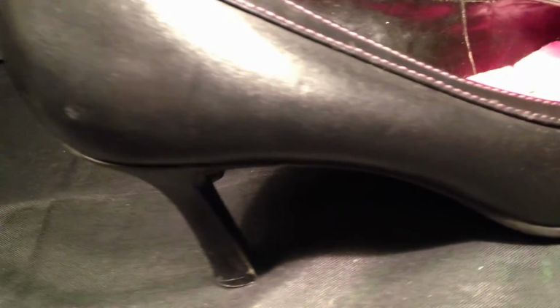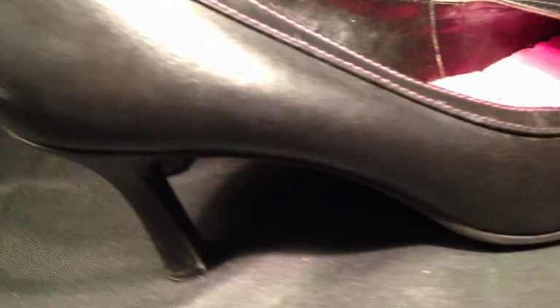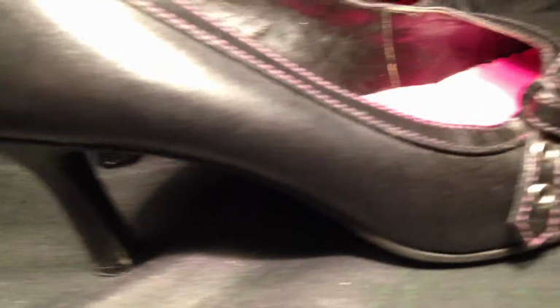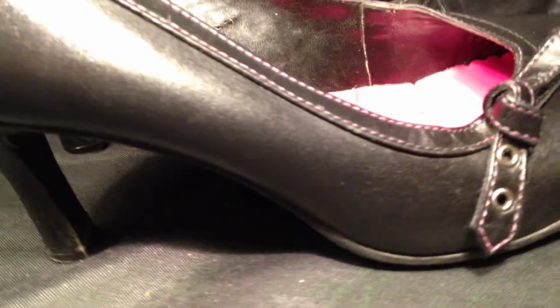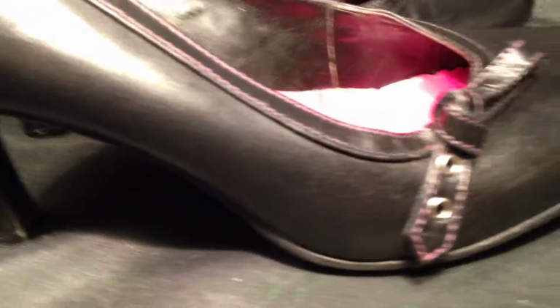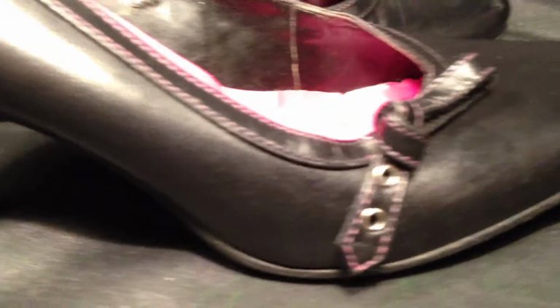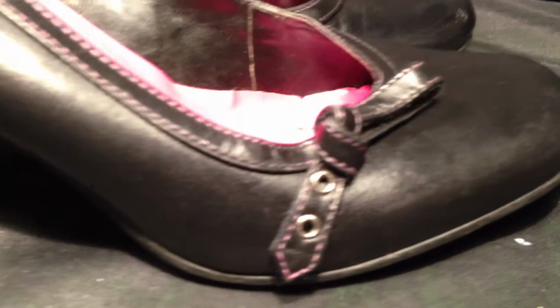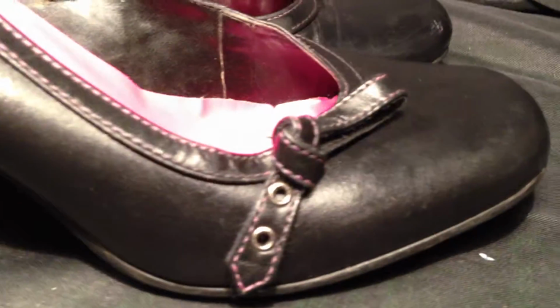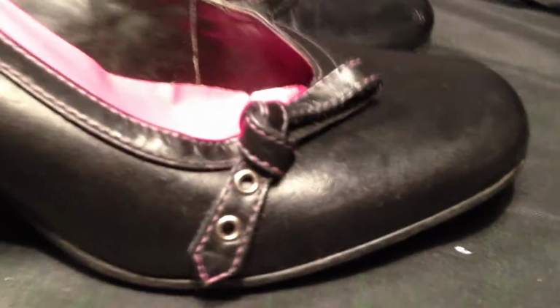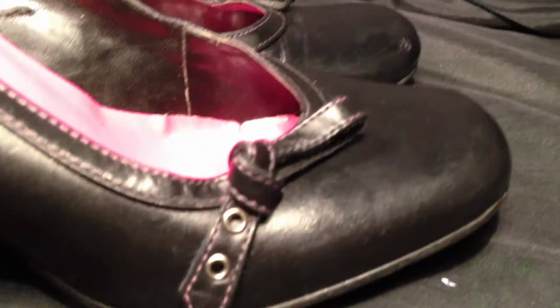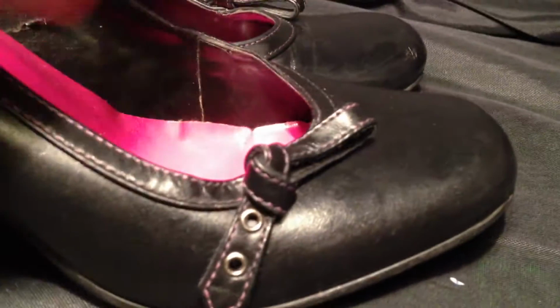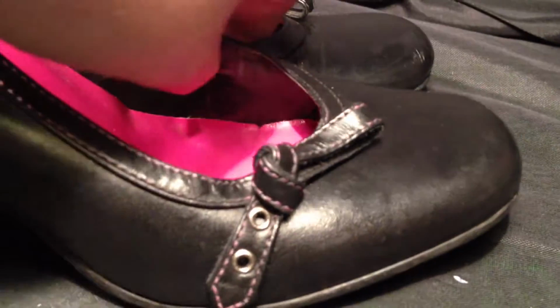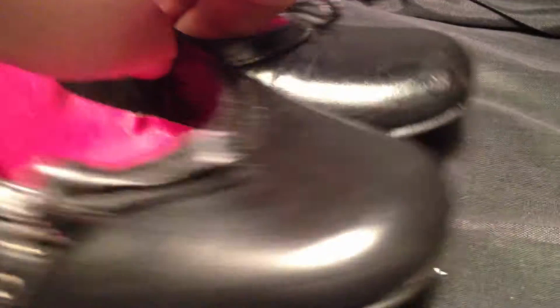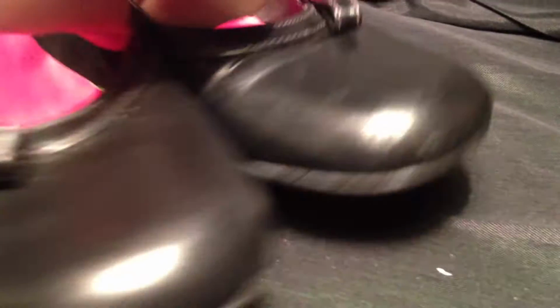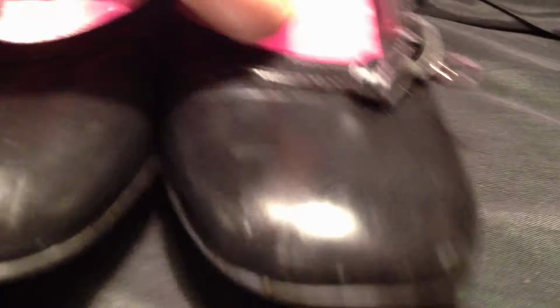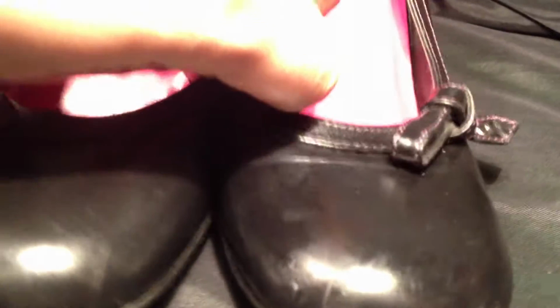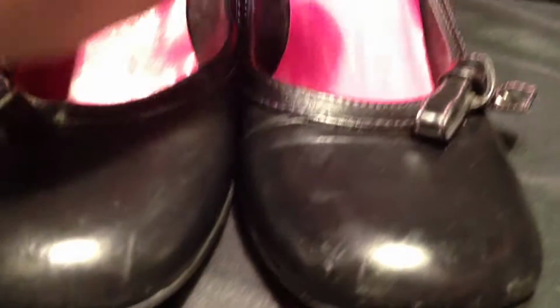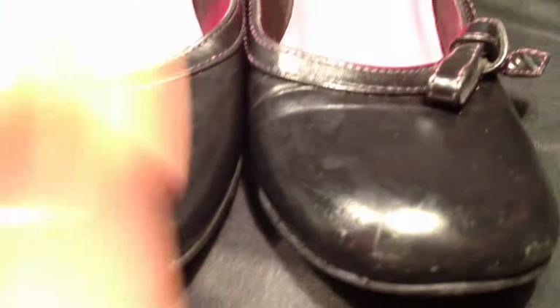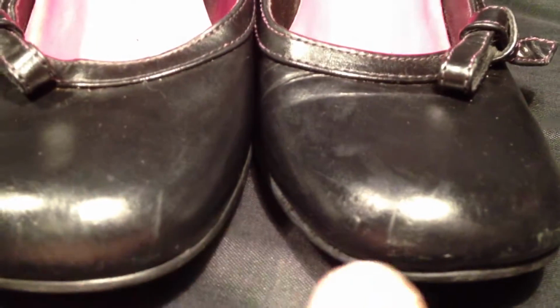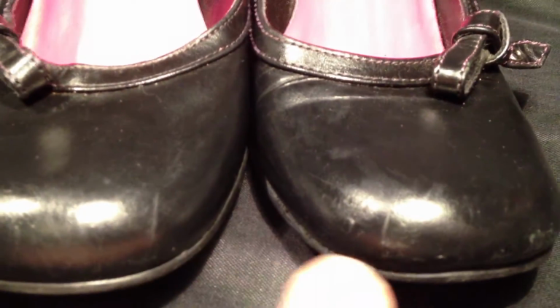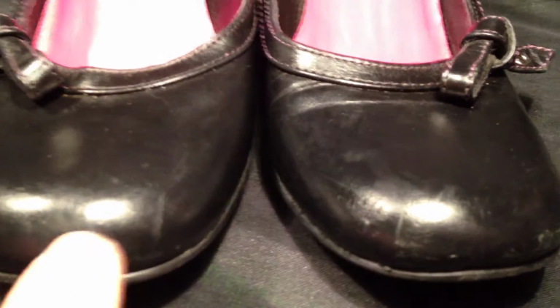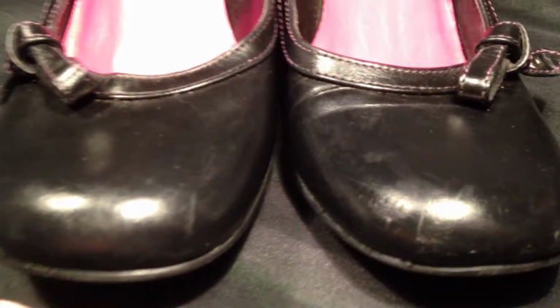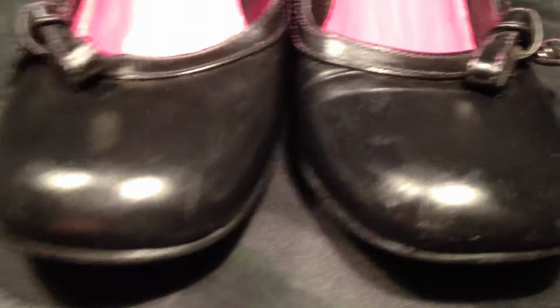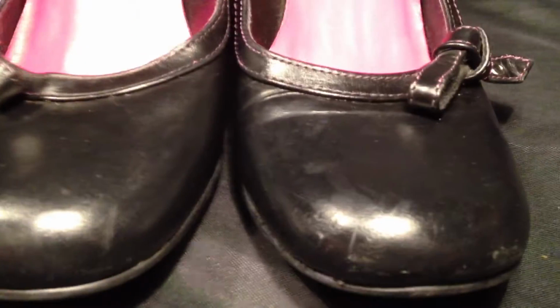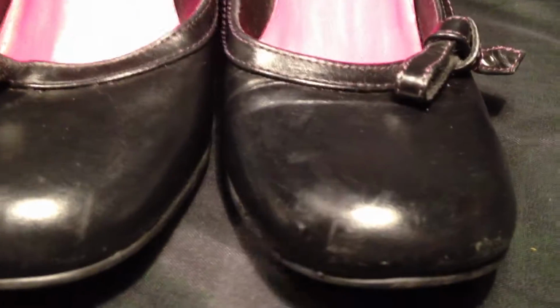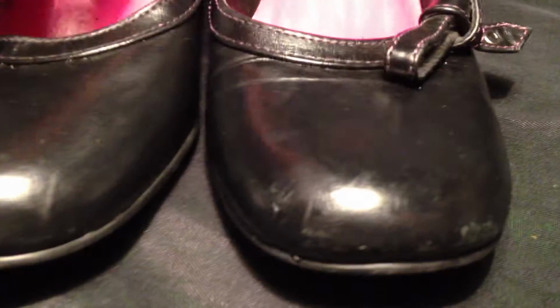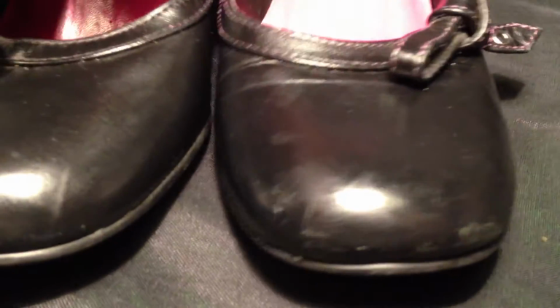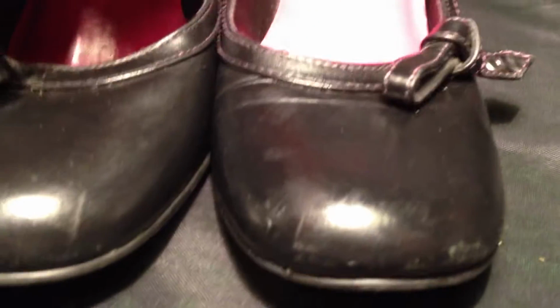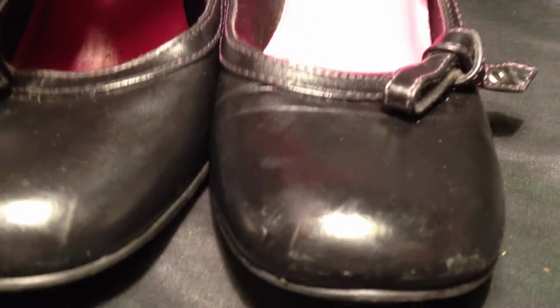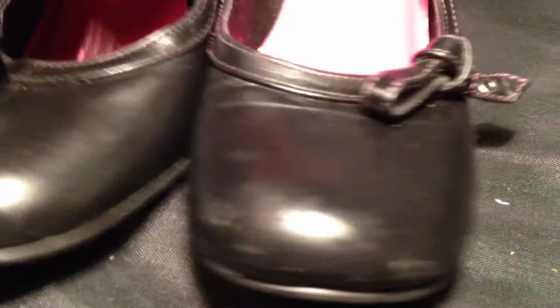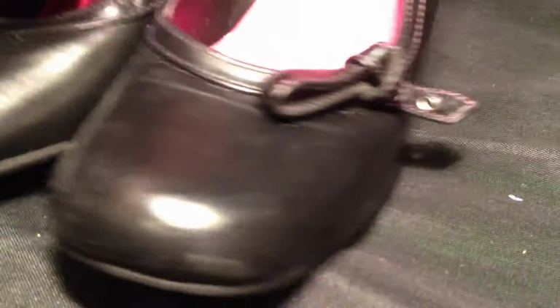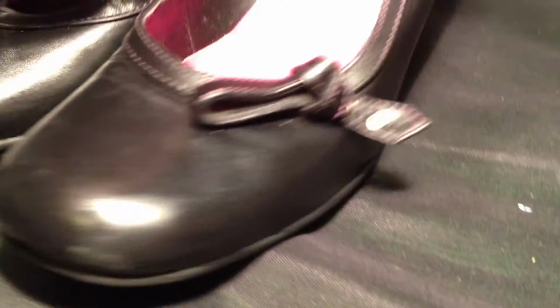As we pan across the shoes, you'll see that there's very little marks or scrapes across them, except for a few here on the front toes, but nothing major, and overall just in great shape.